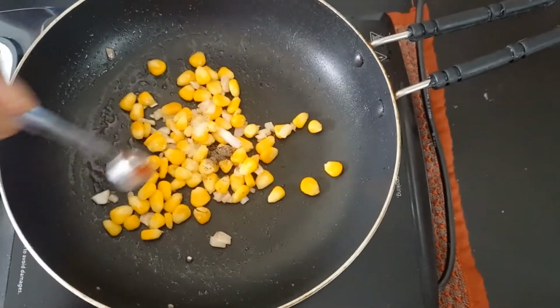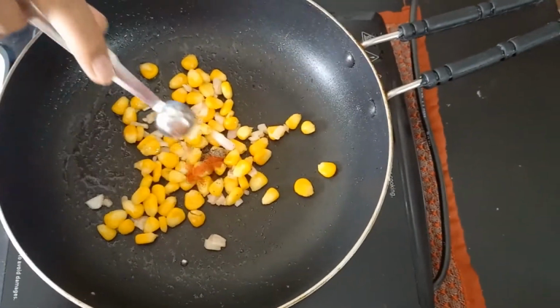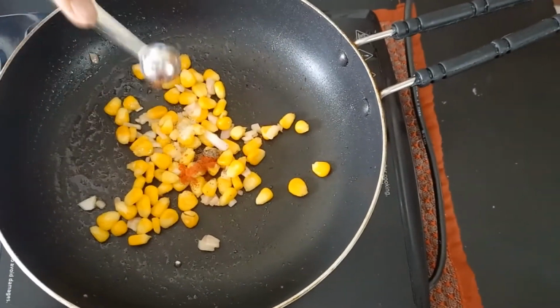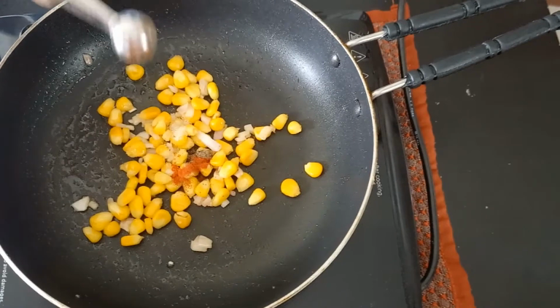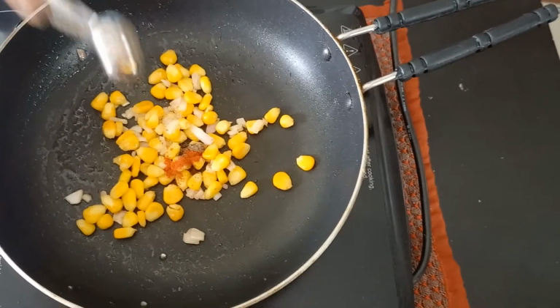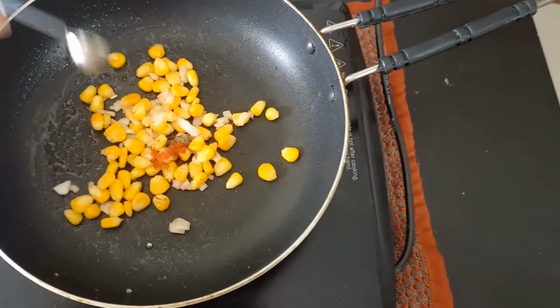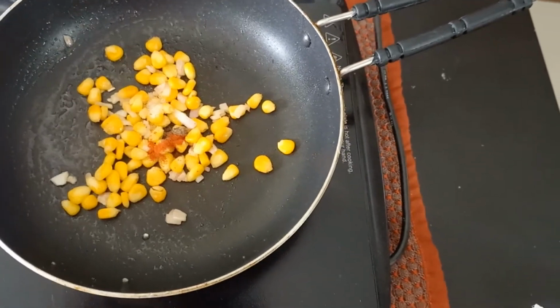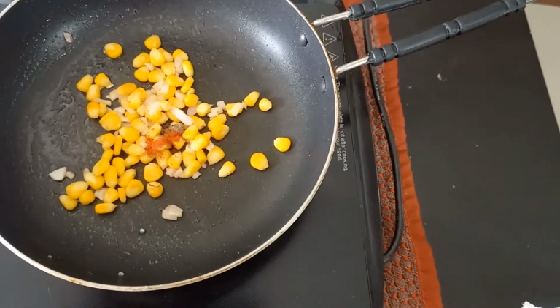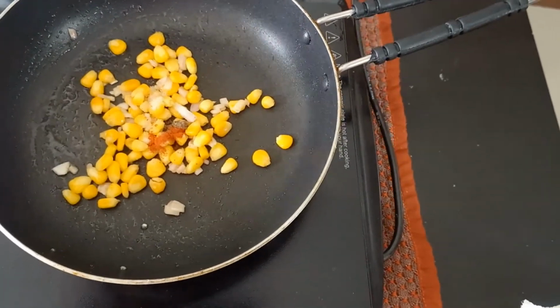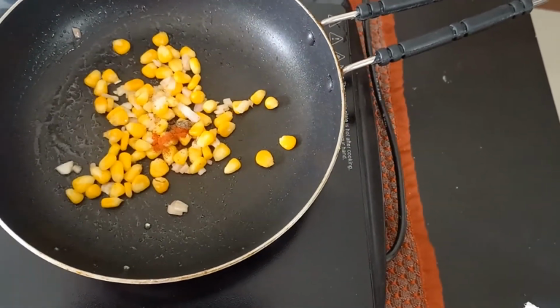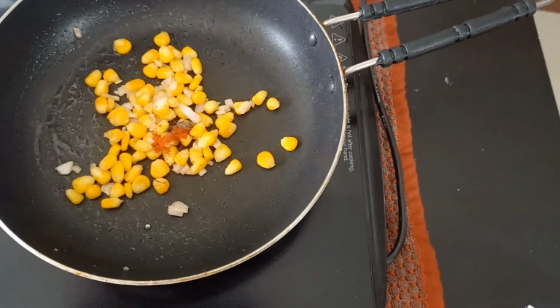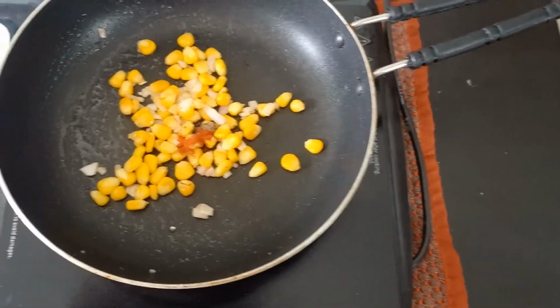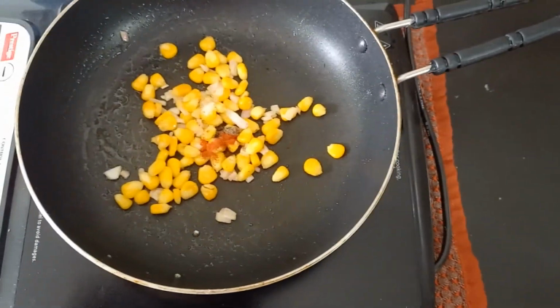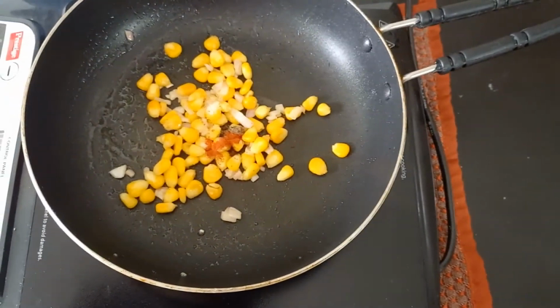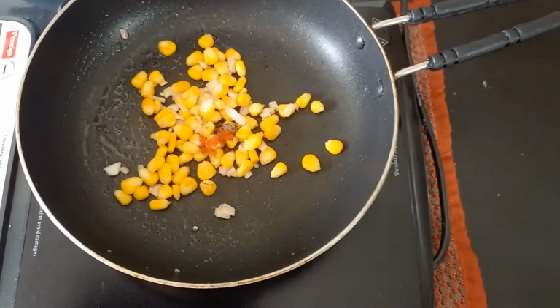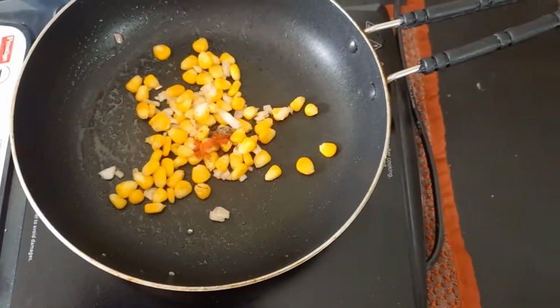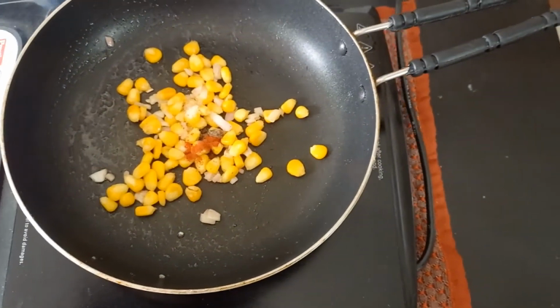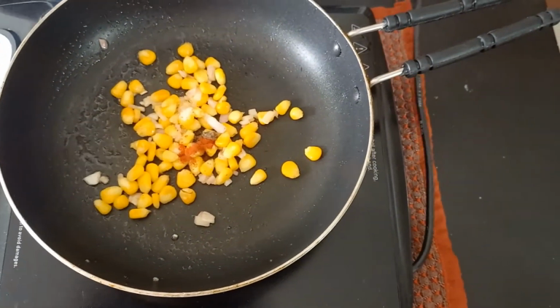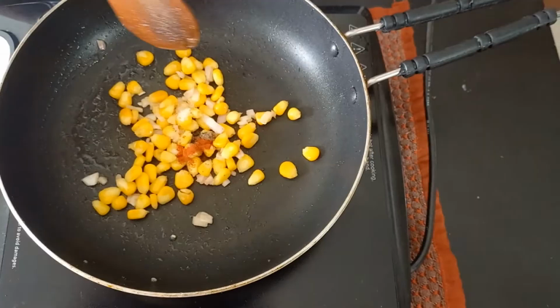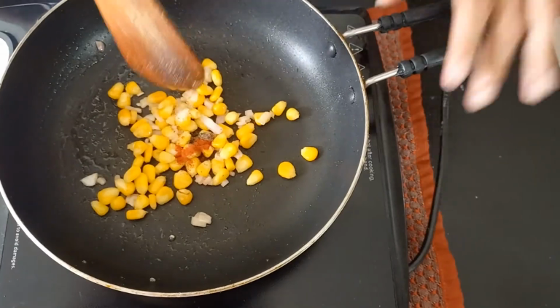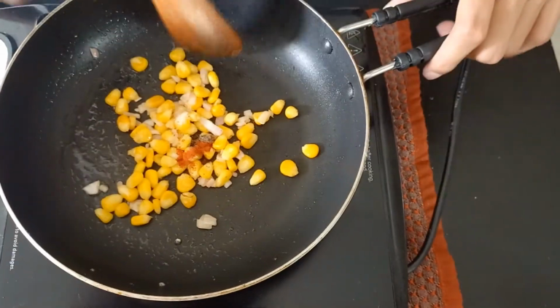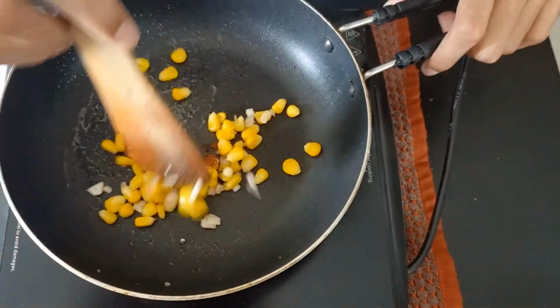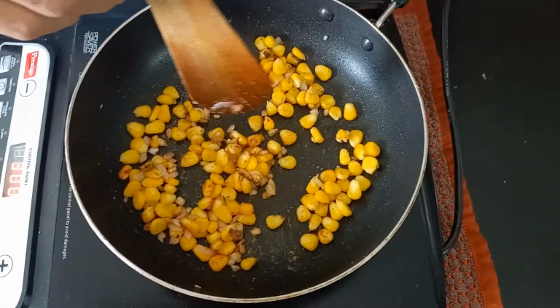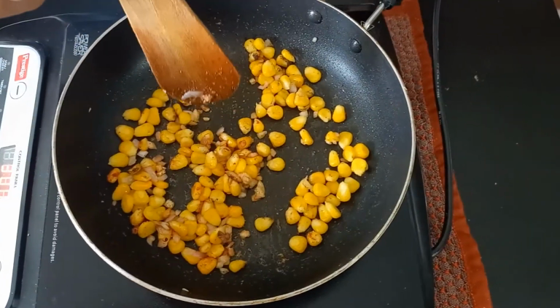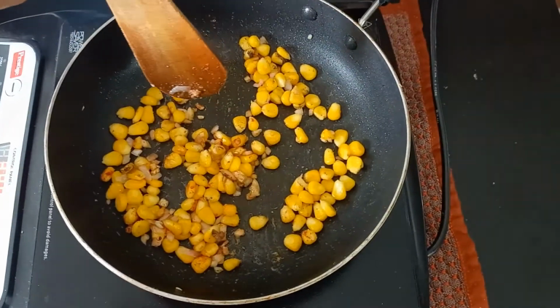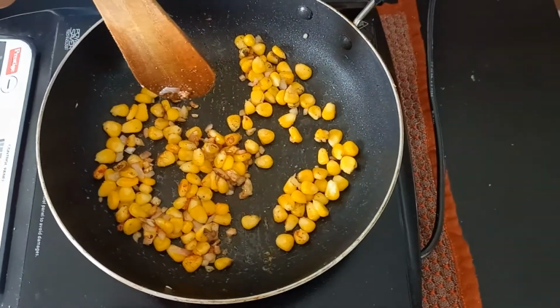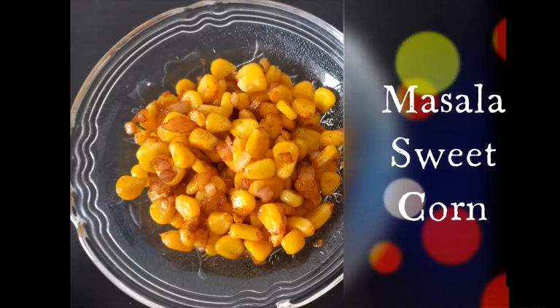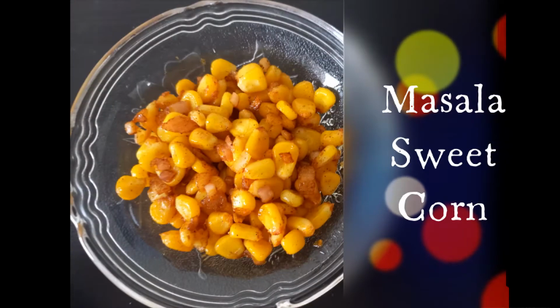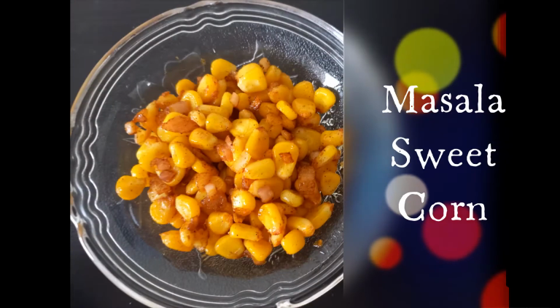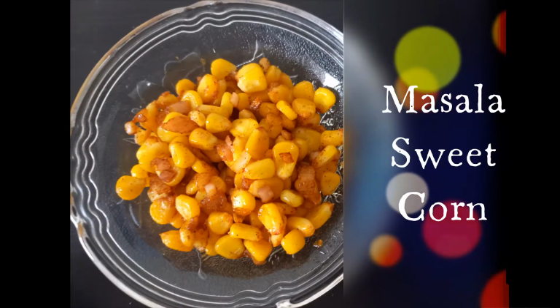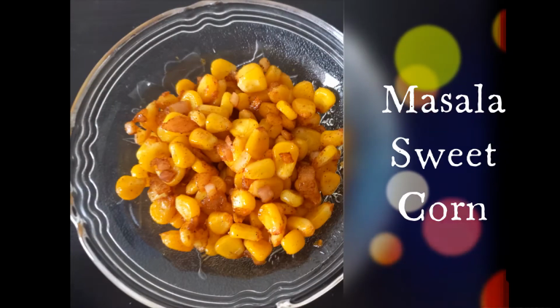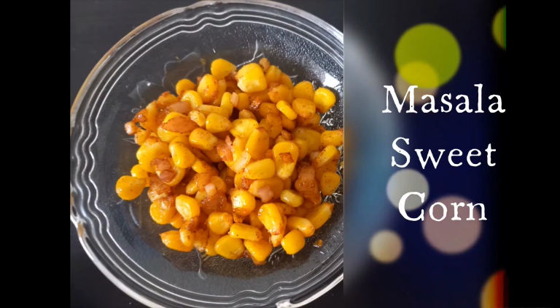Spice can always be adjusted according to your taste. Mix all the ingredients together. Masala sweet corn is ready.